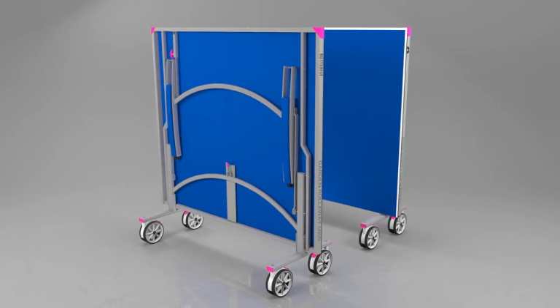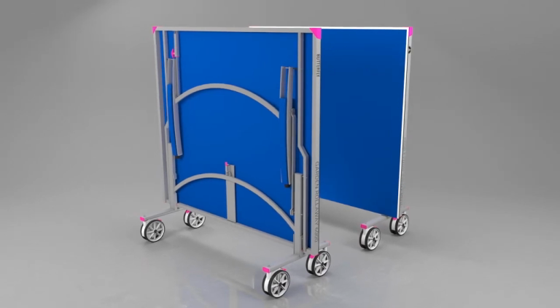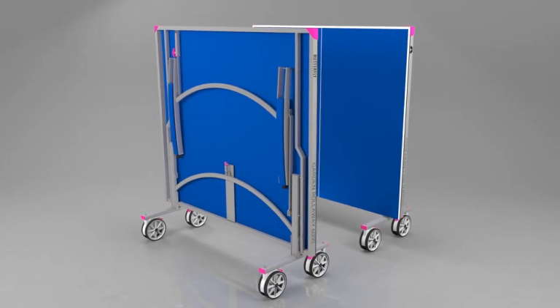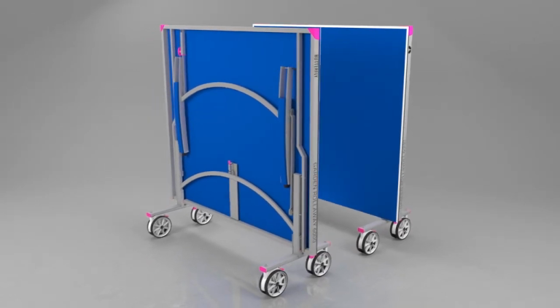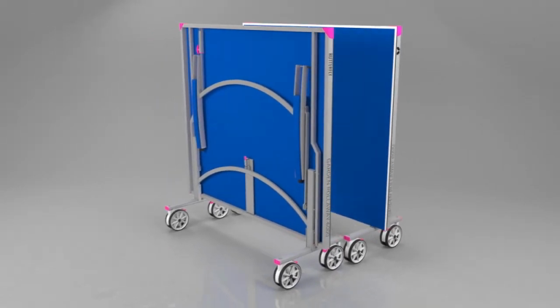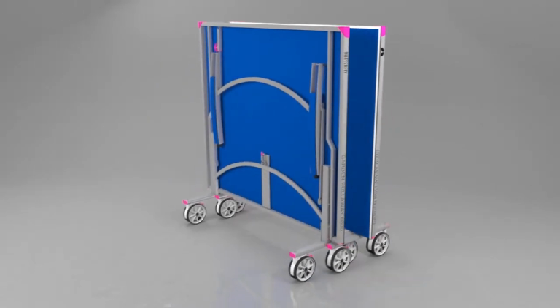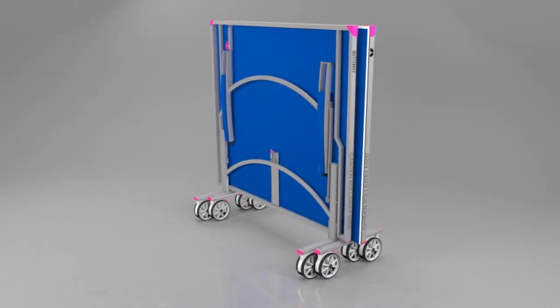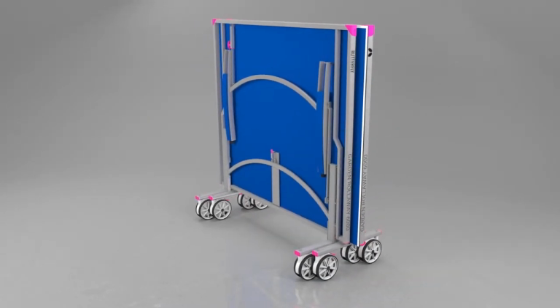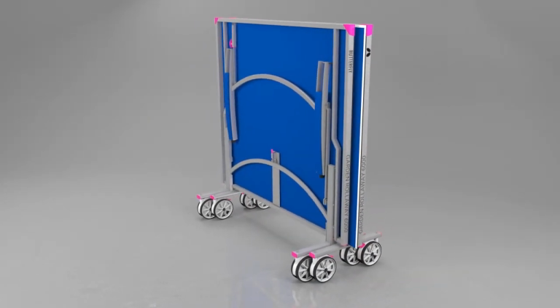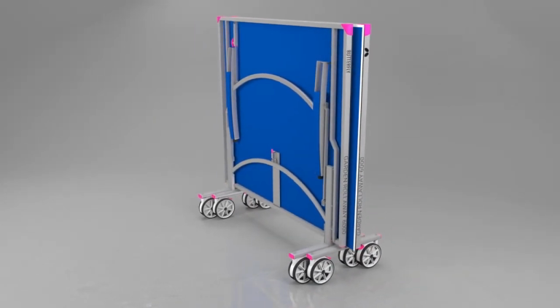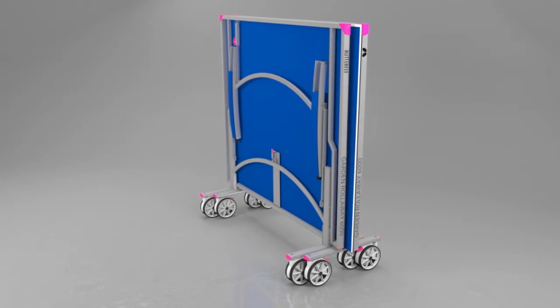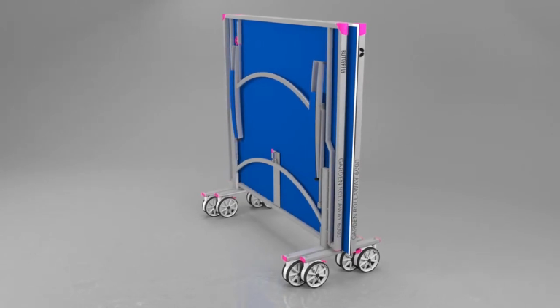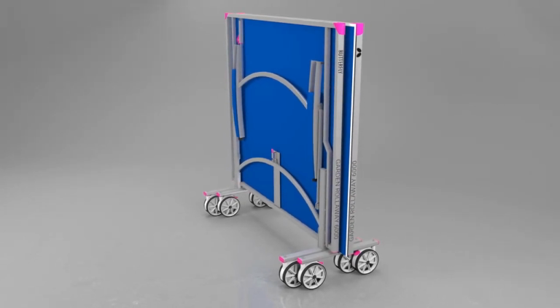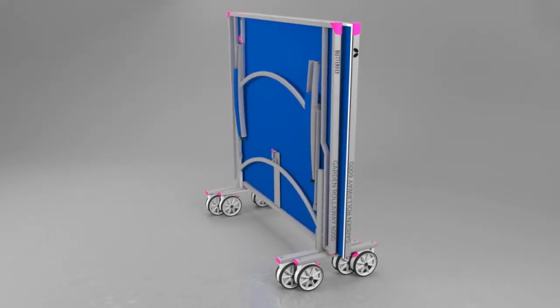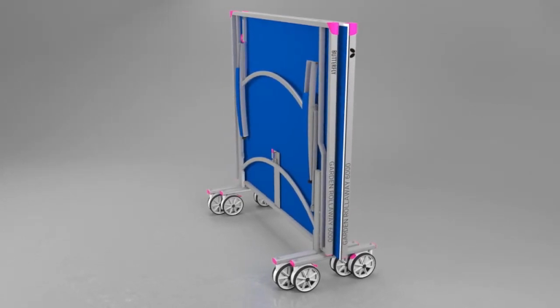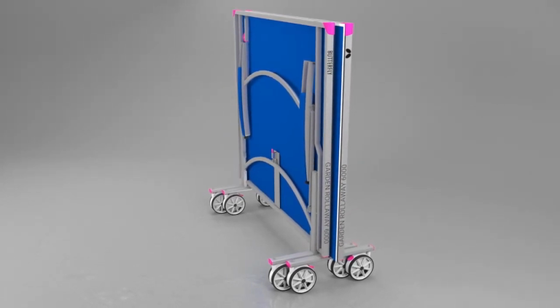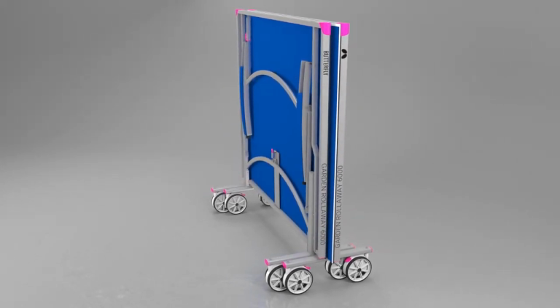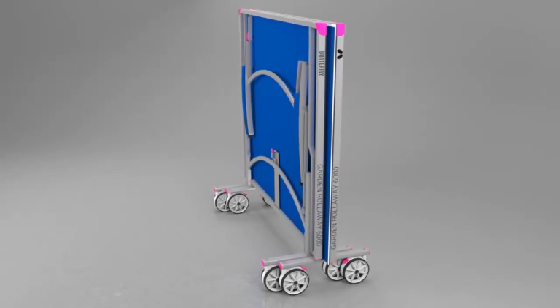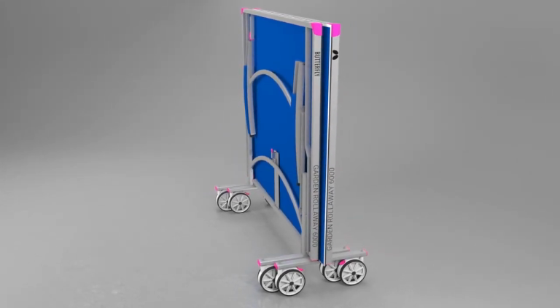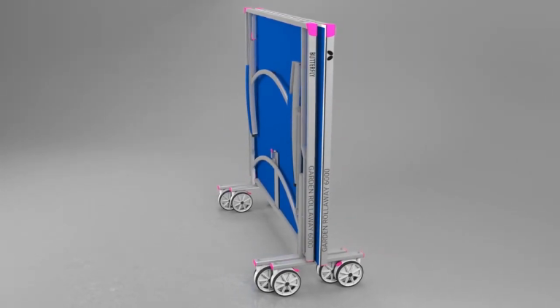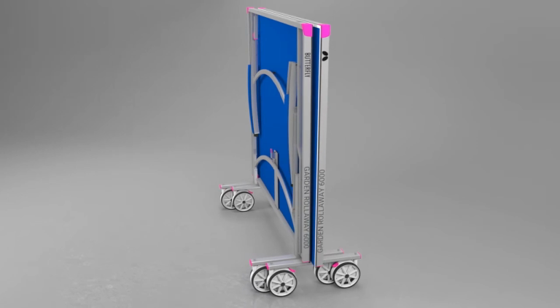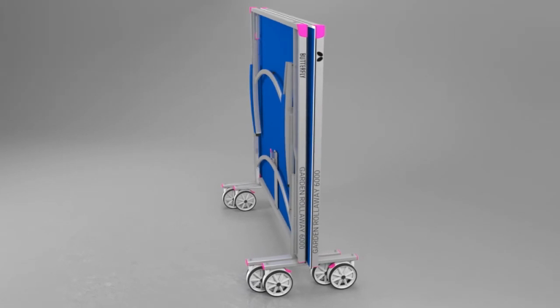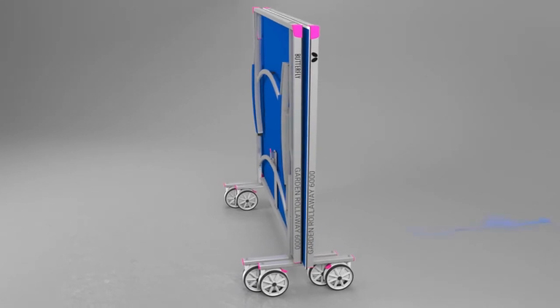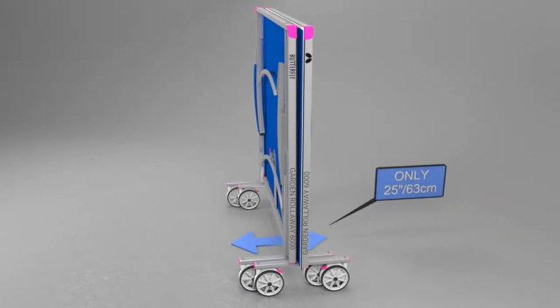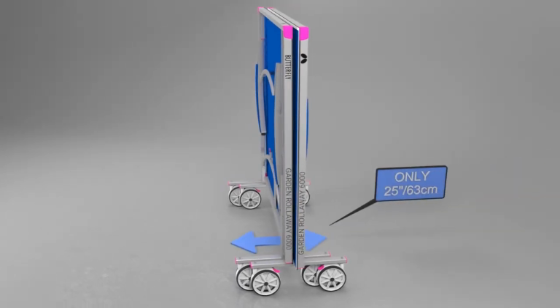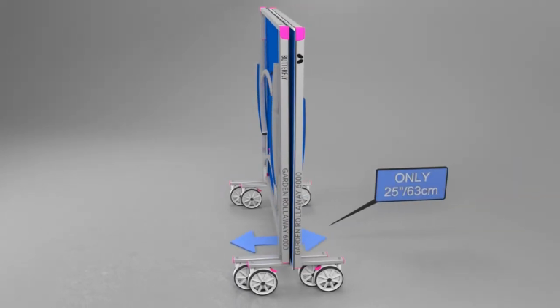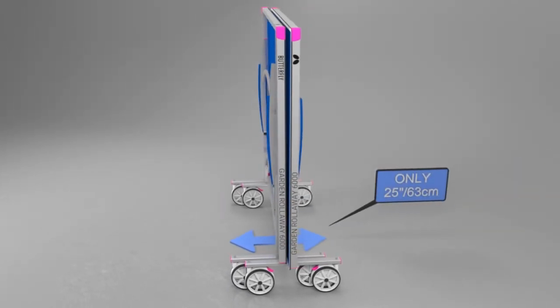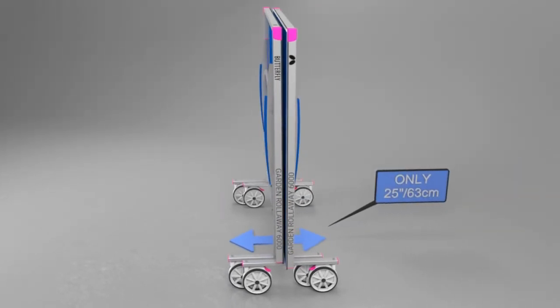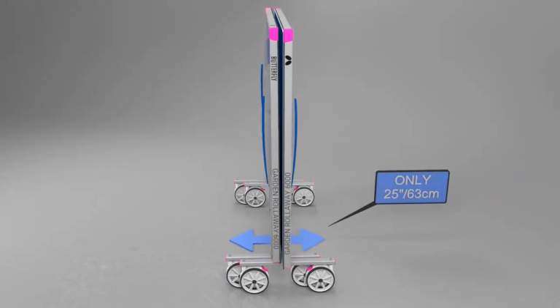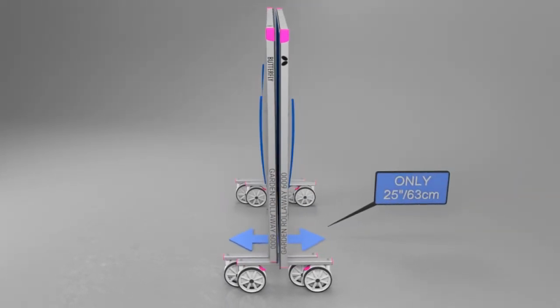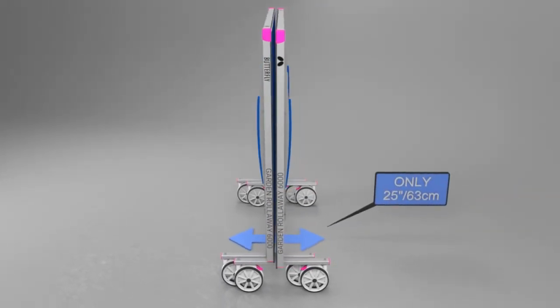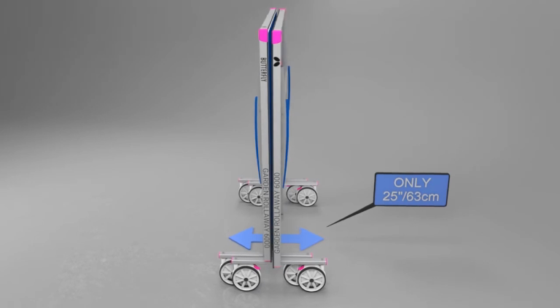When you fold the table away, the two halves combine with each other in the storage position, so taking up the minimum amount of space. The total width of the table for storage purposes is 25 inches or 63 centimeters.